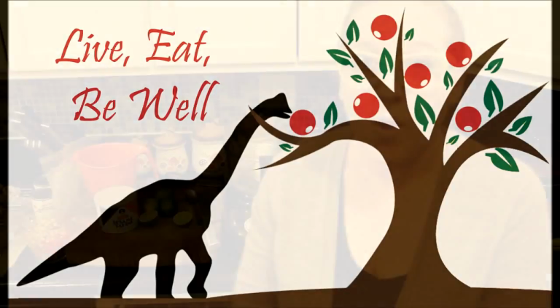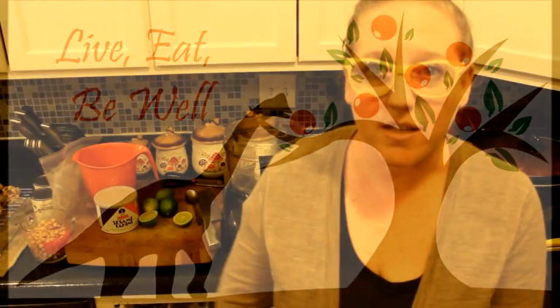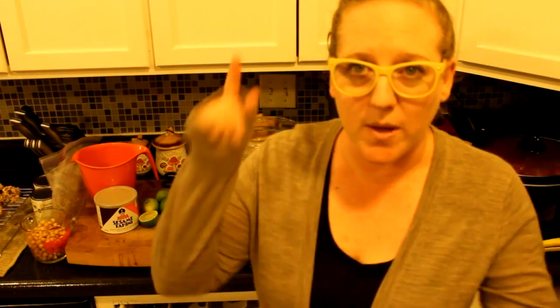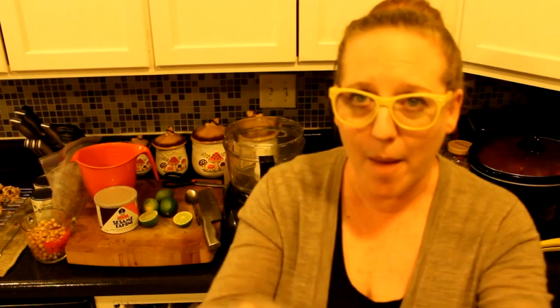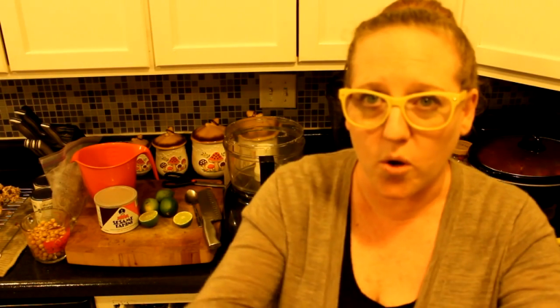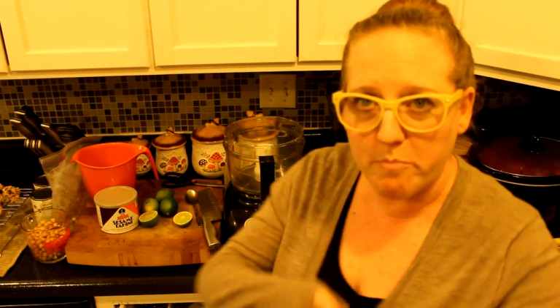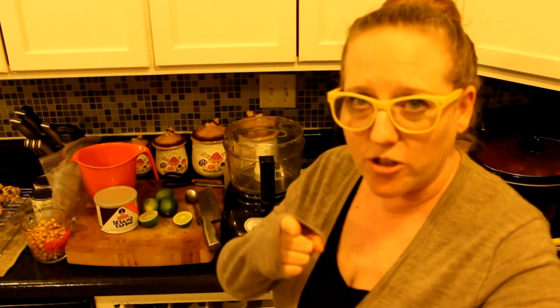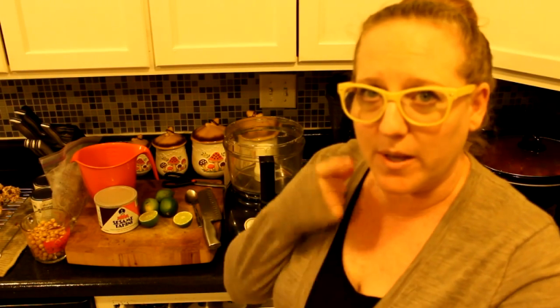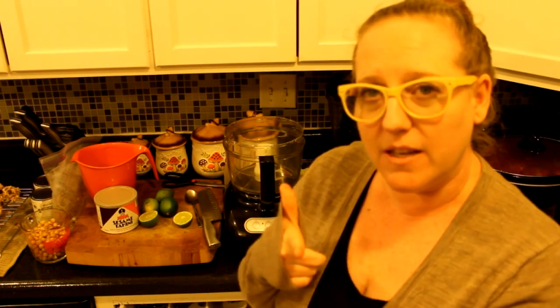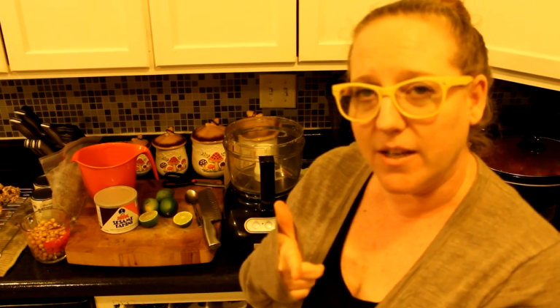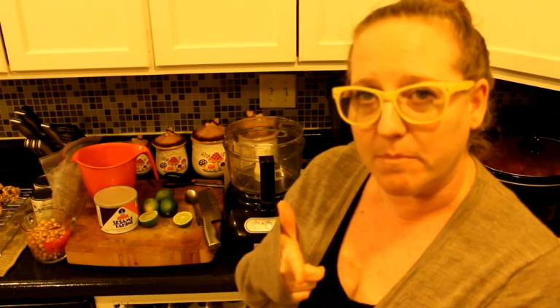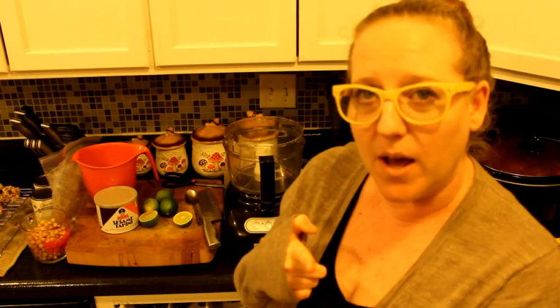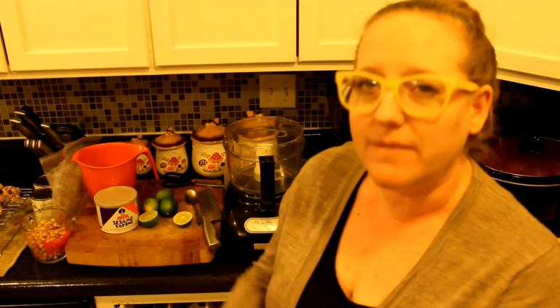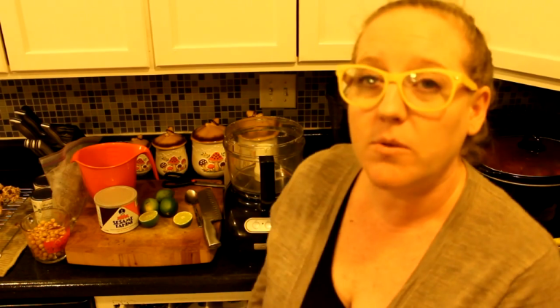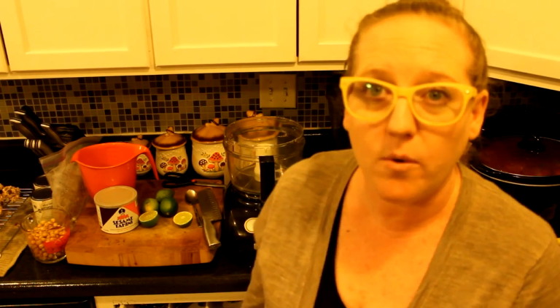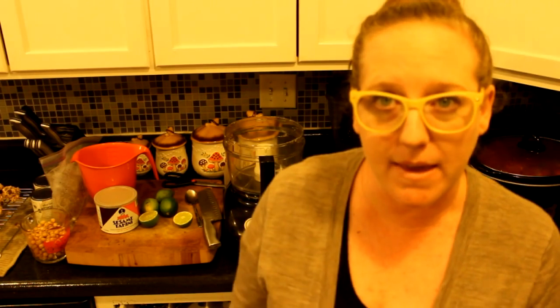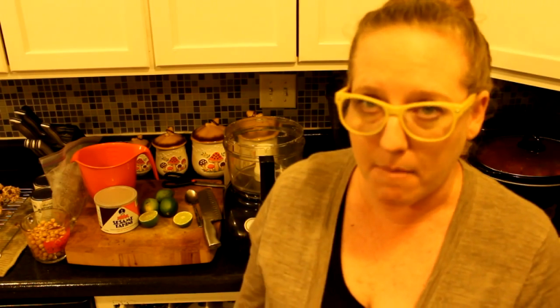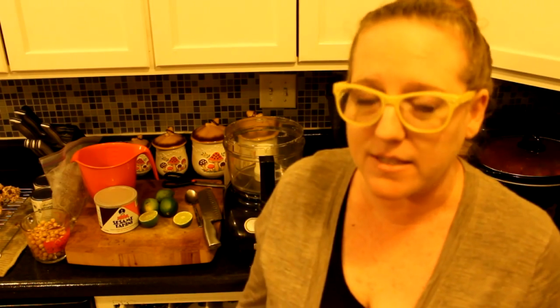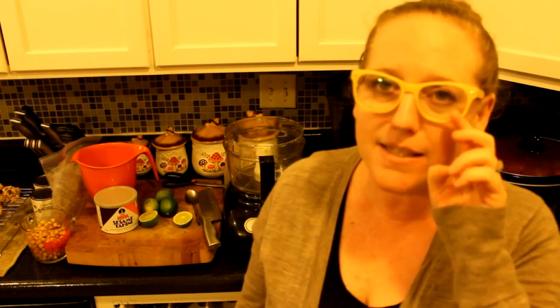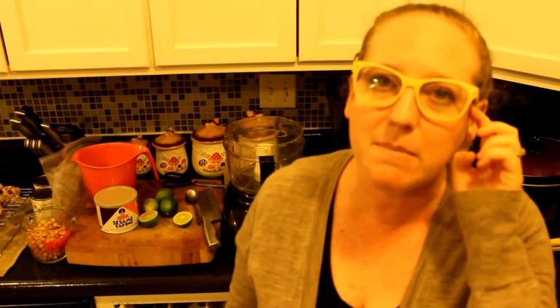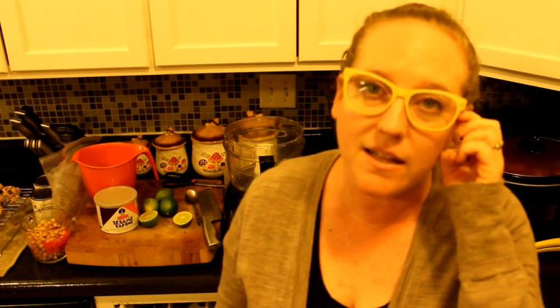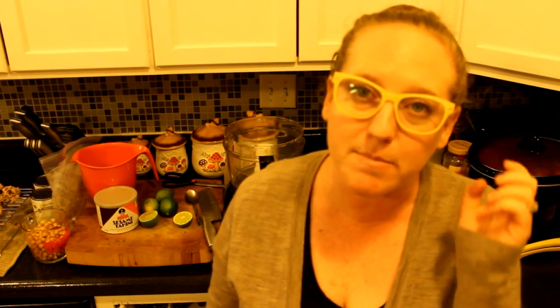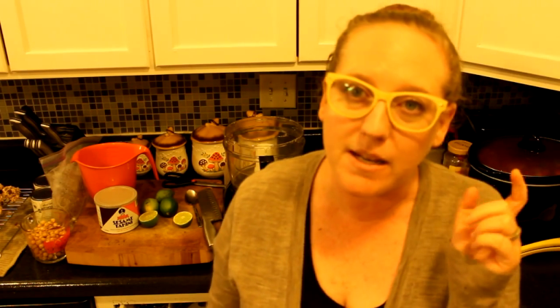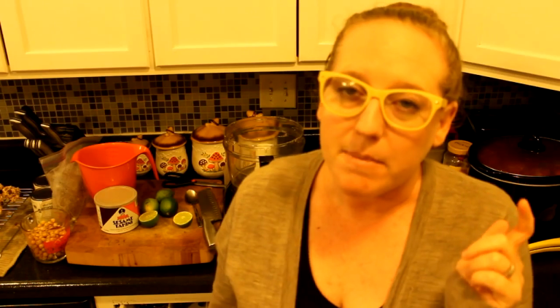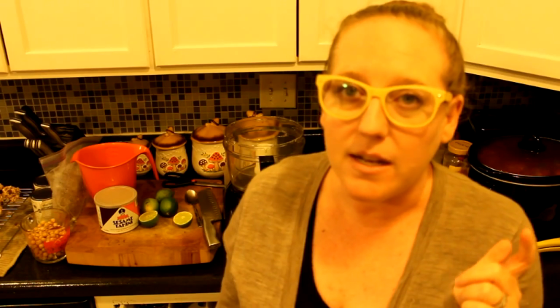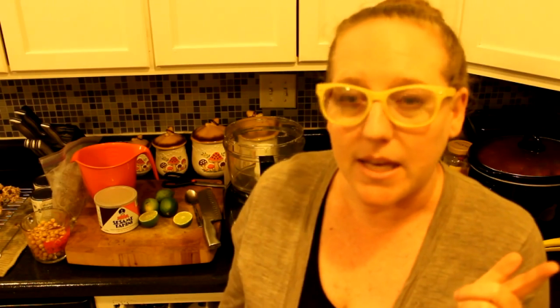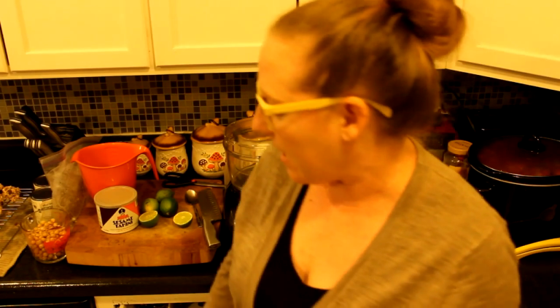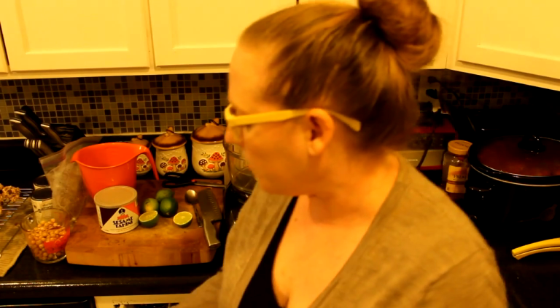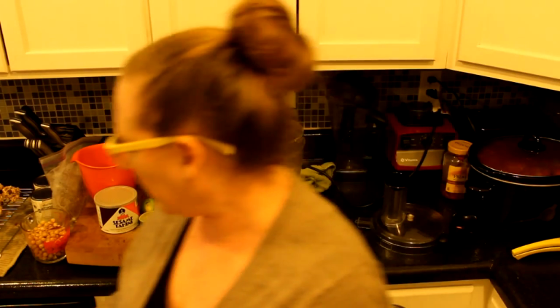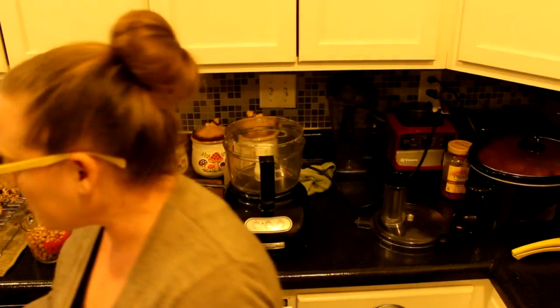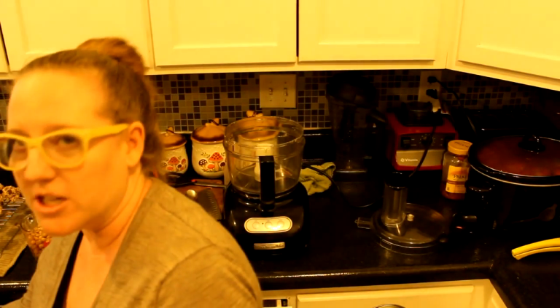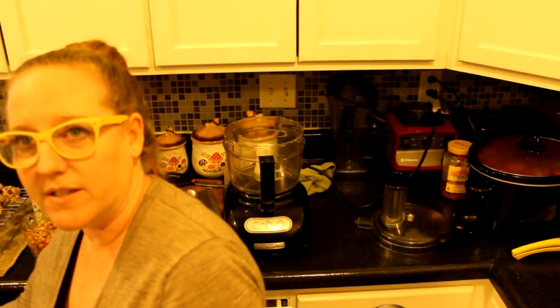Welcome to another episode of batch cooking with Live Eat and Be Well. We're going to make some hummus, and this is going to be a little experiment between me and you.